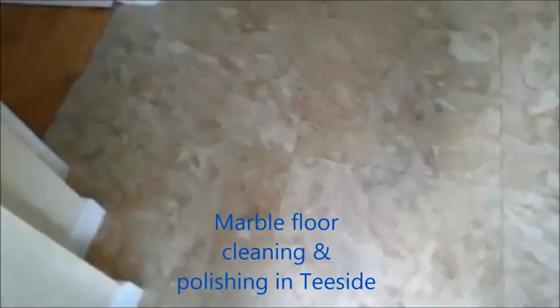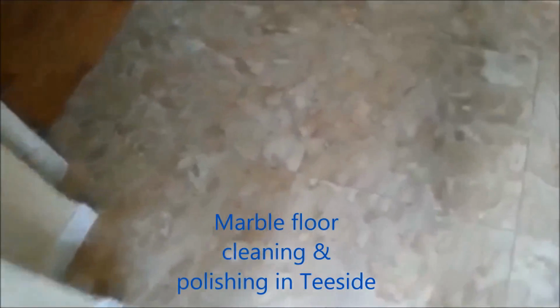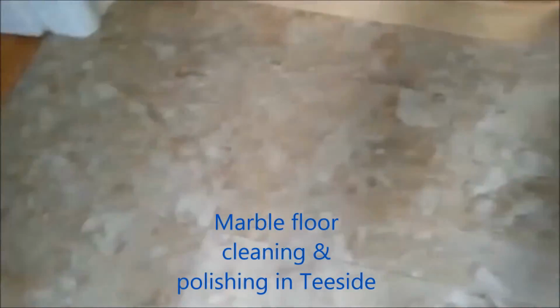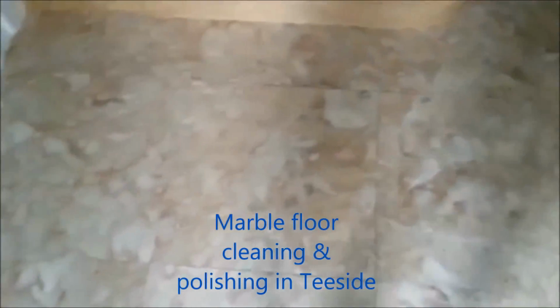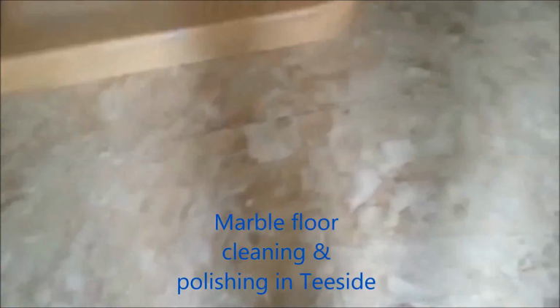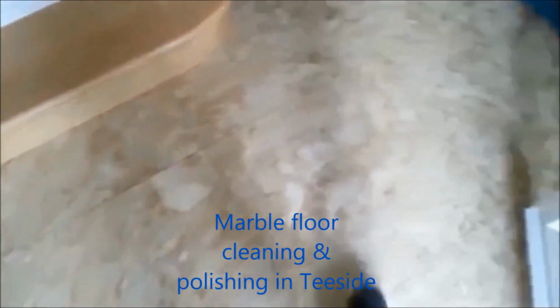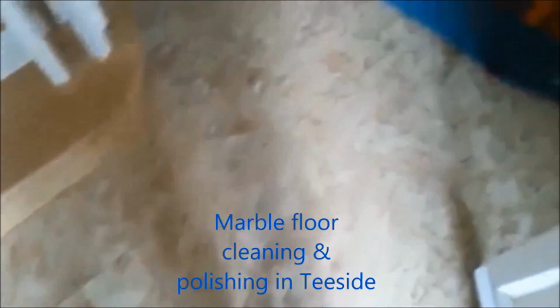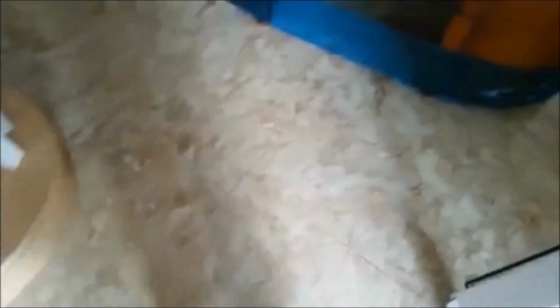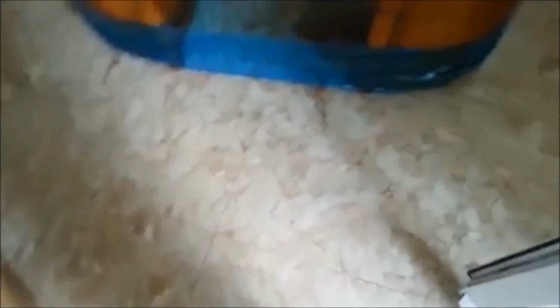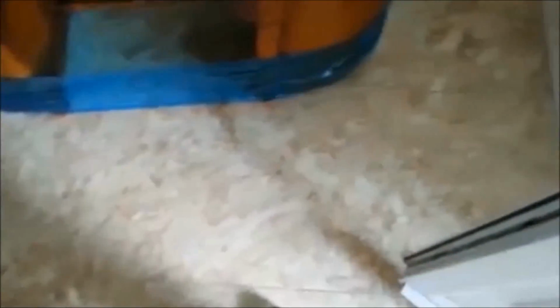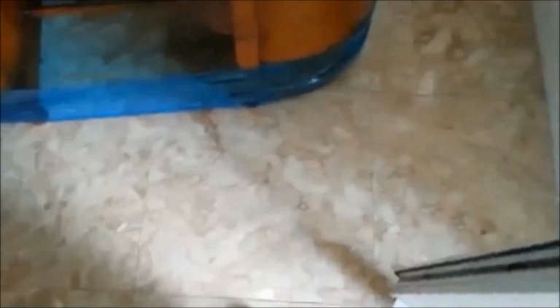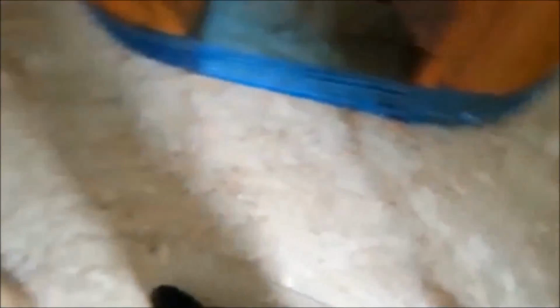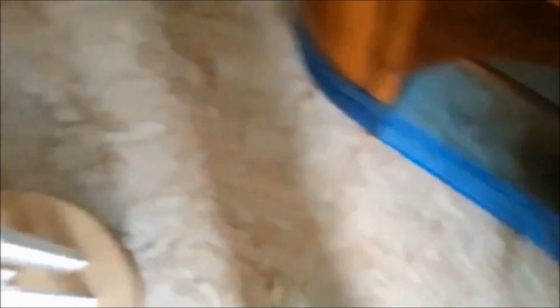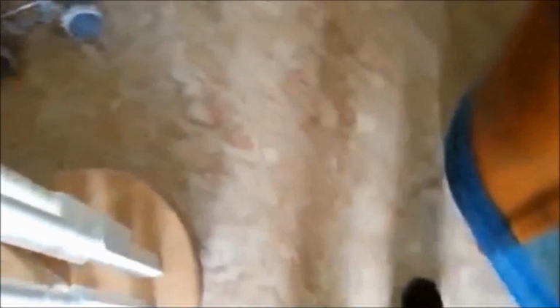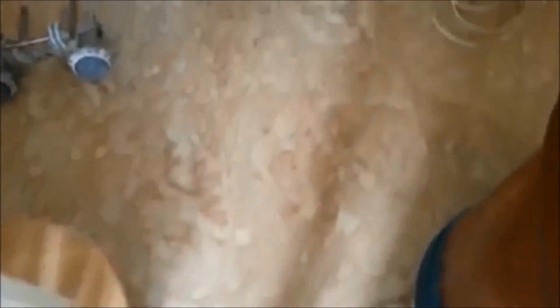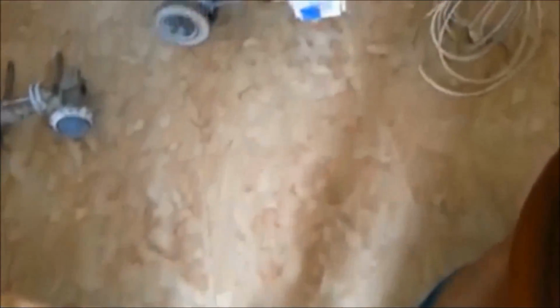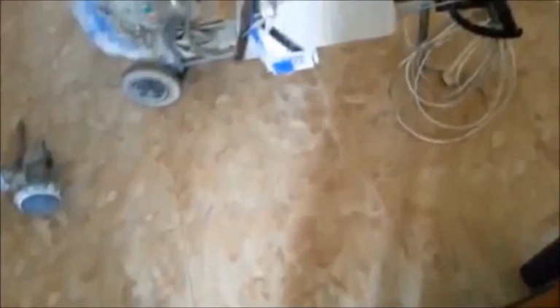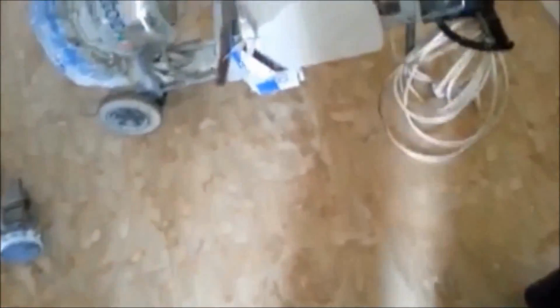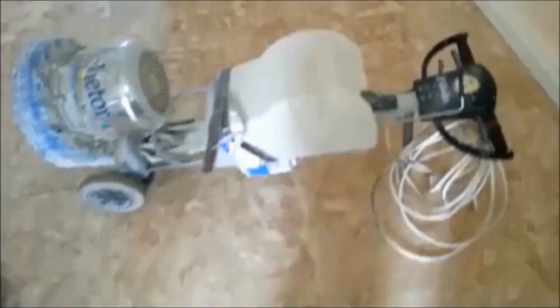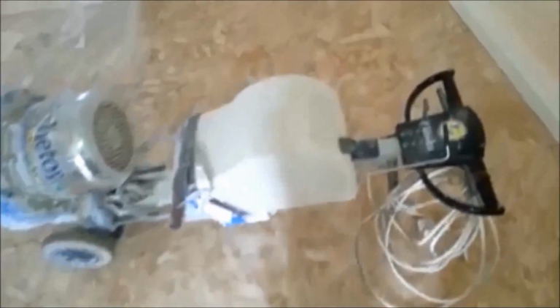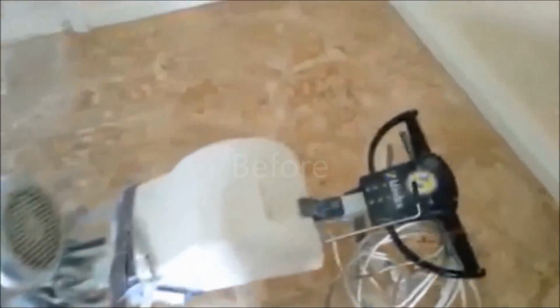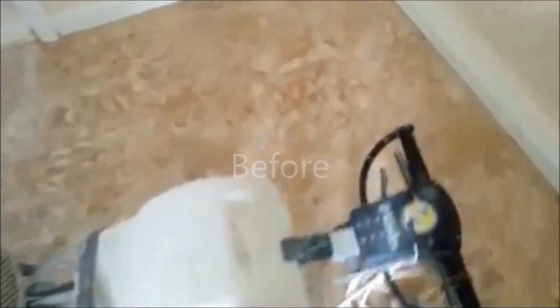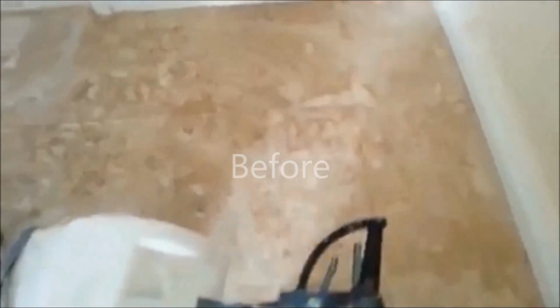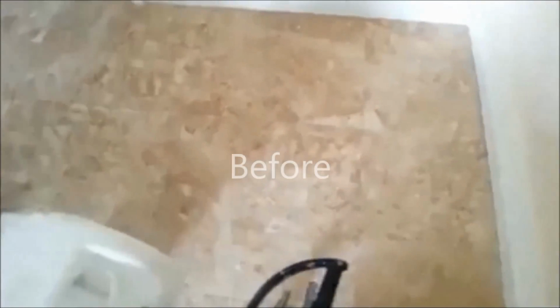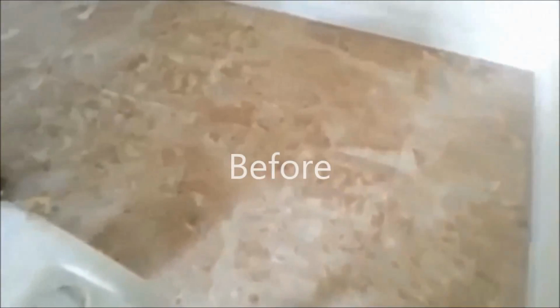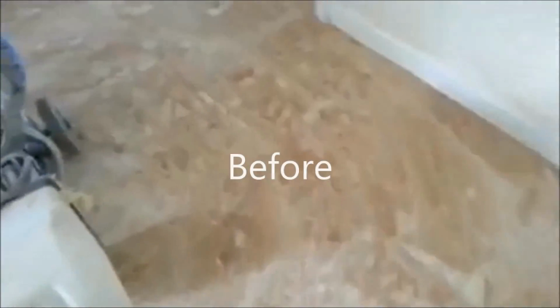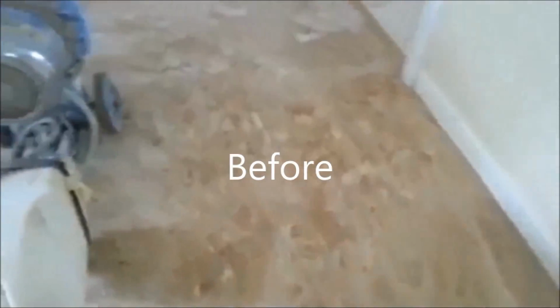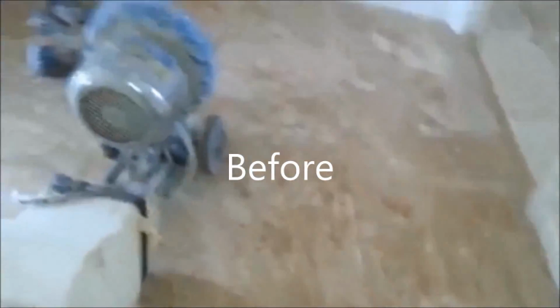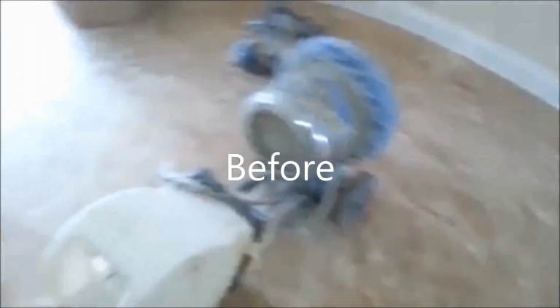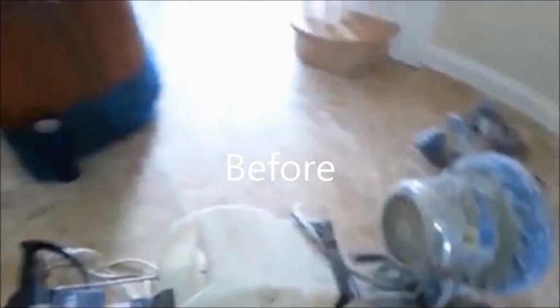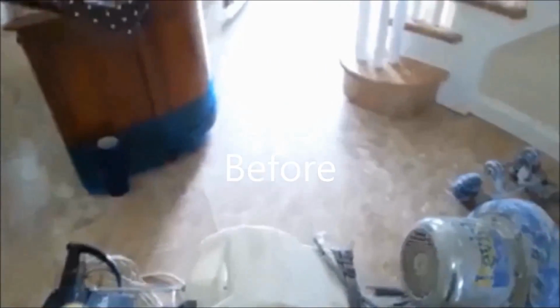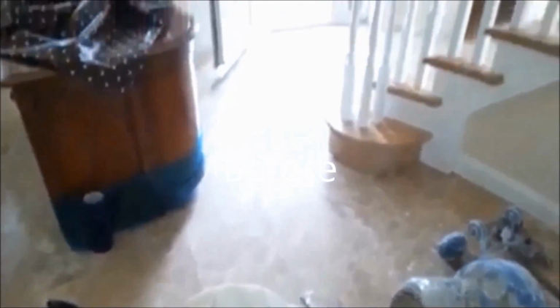If you're looking for marble floor cleaning and polishing in Teesside, you've come to the right place. Hi, it's Carl here from Canon Stone Care, and I just want to share with you this short video so you can check out our work.